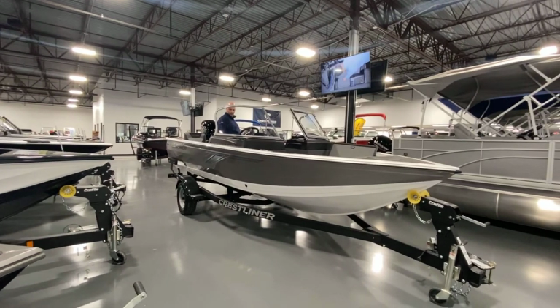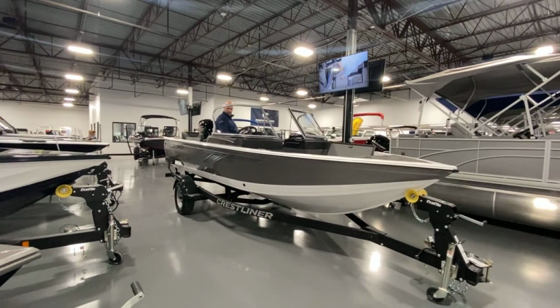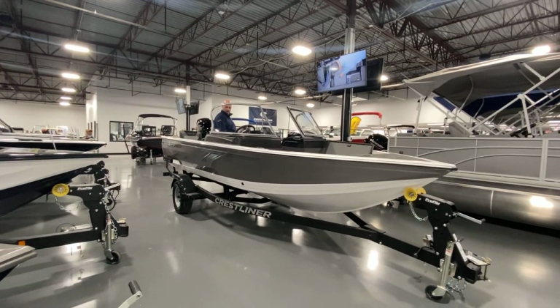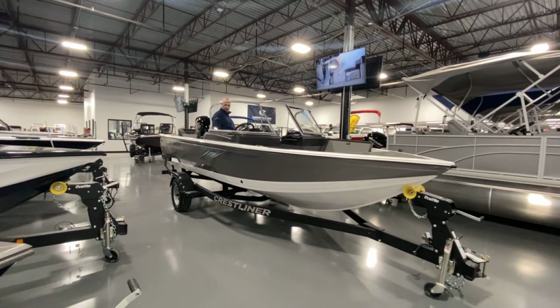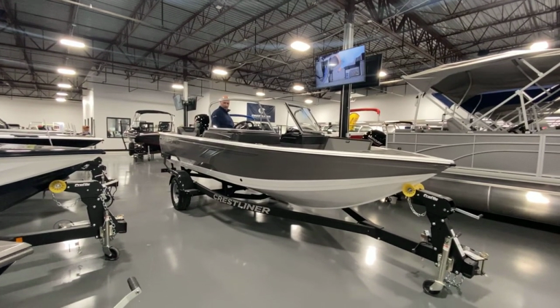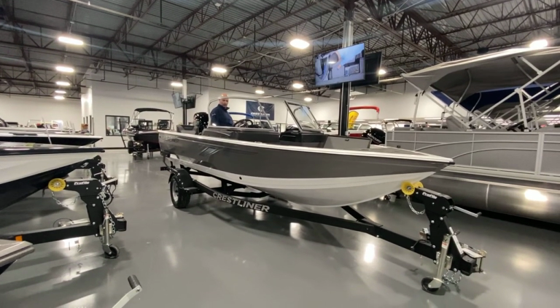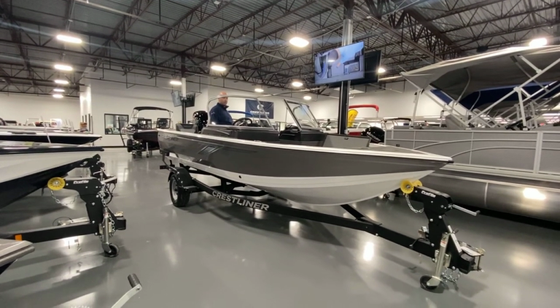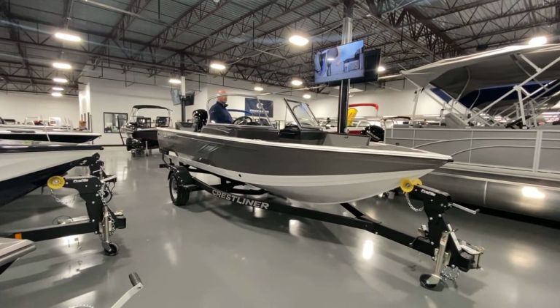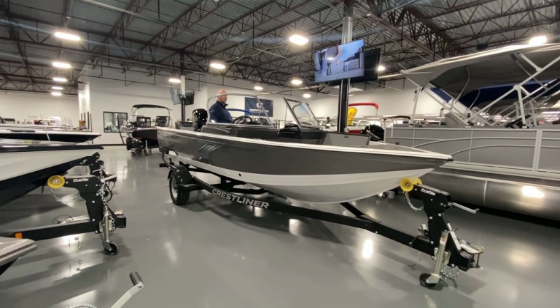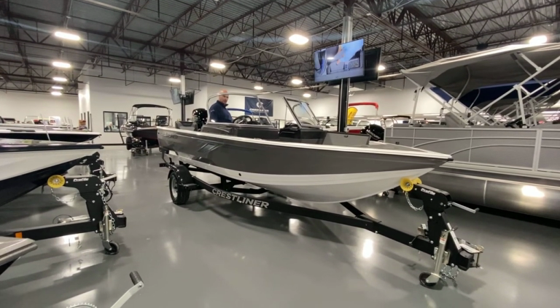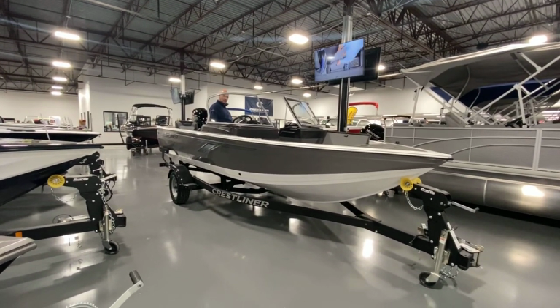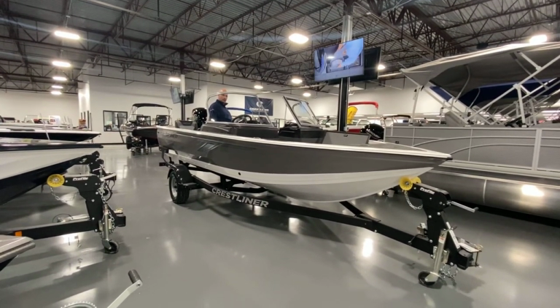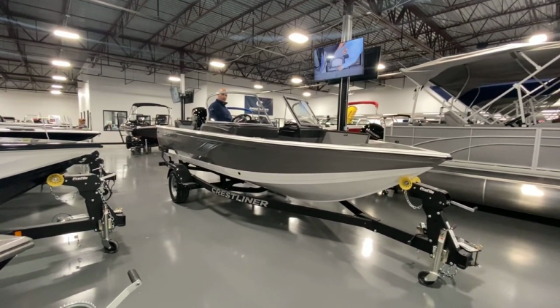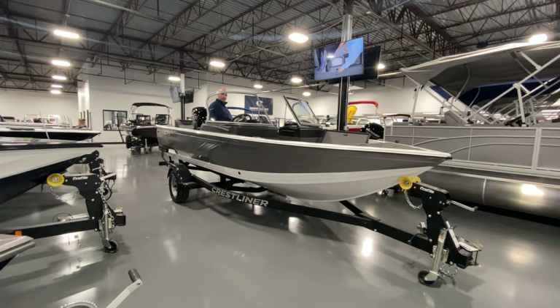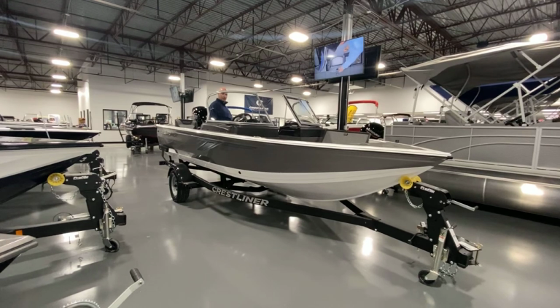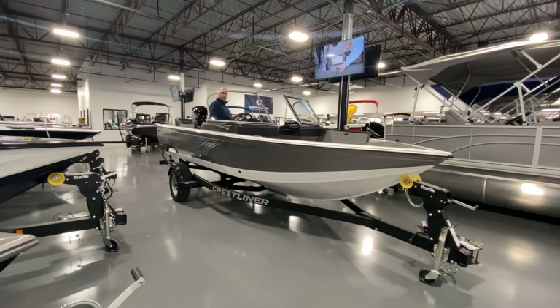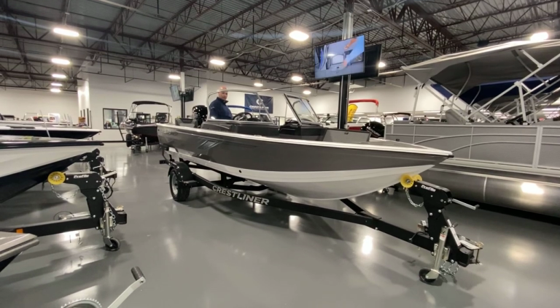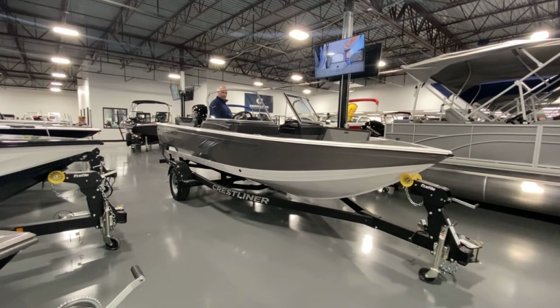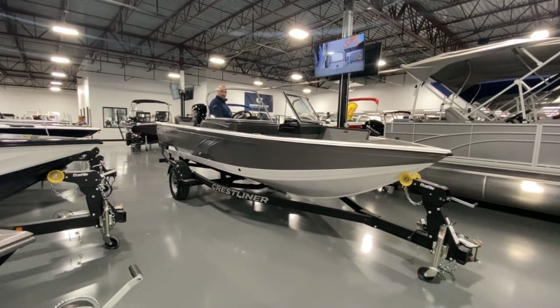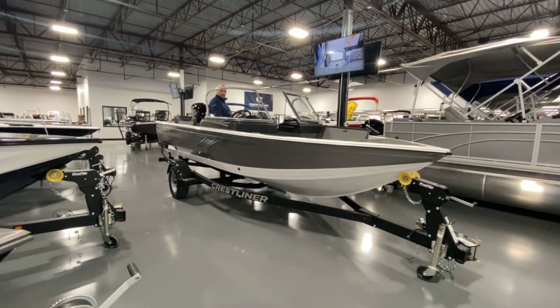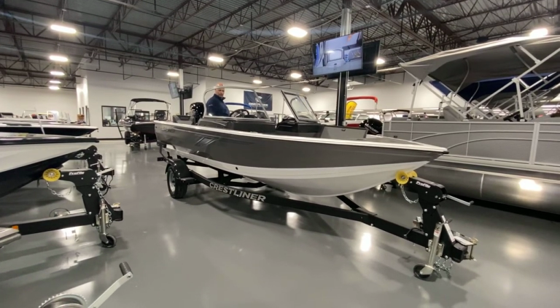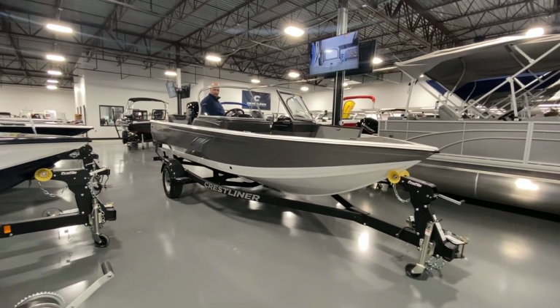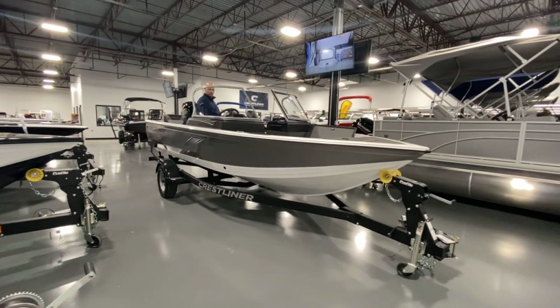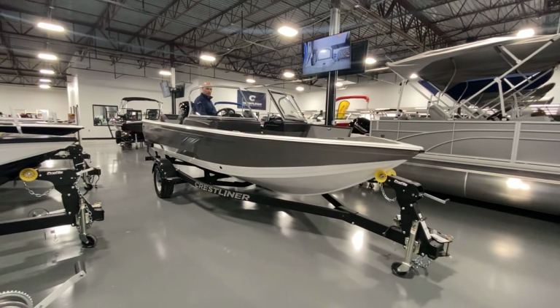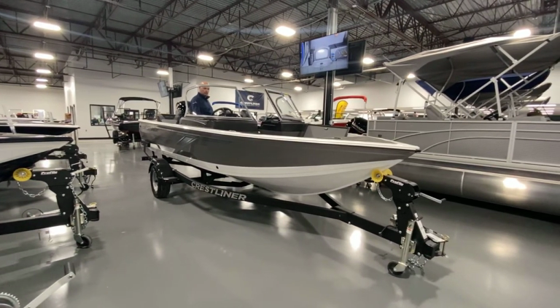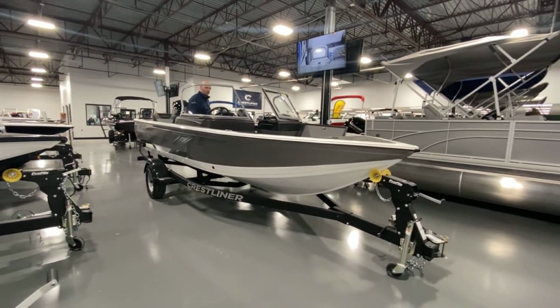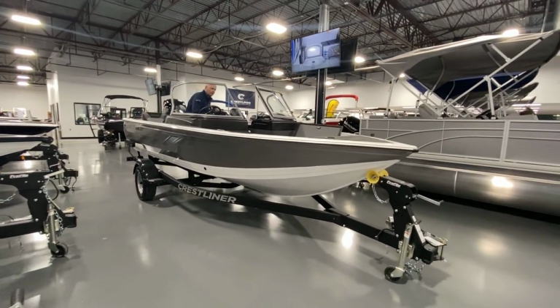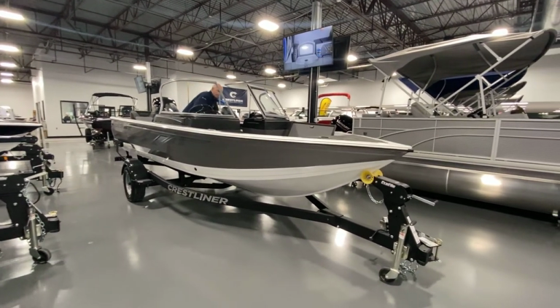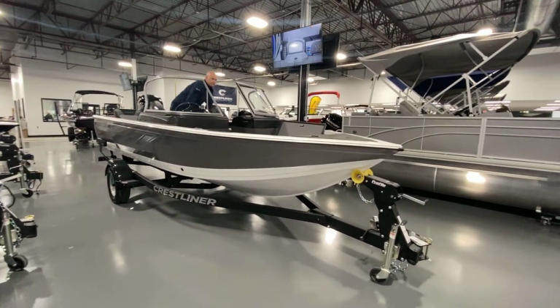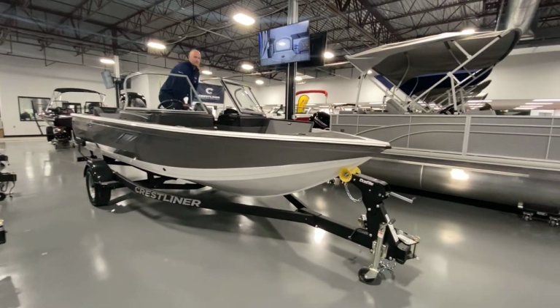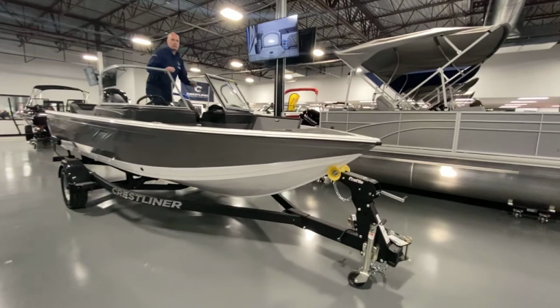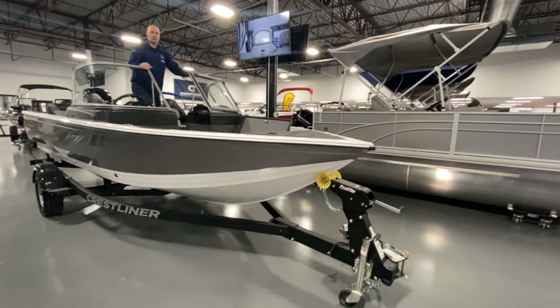Hey everybody, Zach at Vern ID Marine, and today we have the 2022 Crestliner 1850 Fishhawk. Mike's going to come up and start with some of his favorite features at the front of the boat.